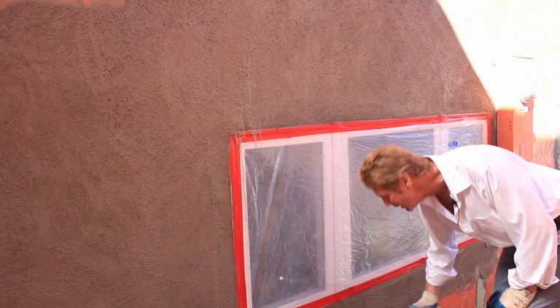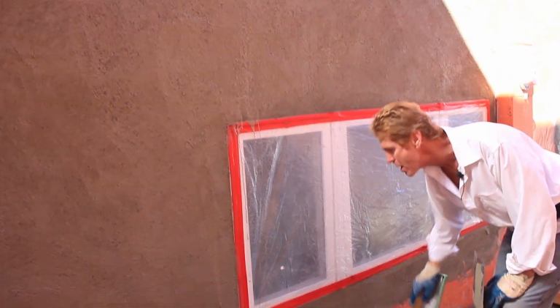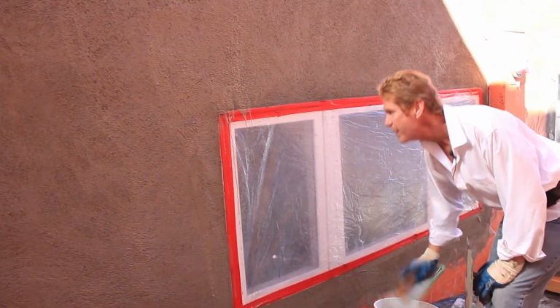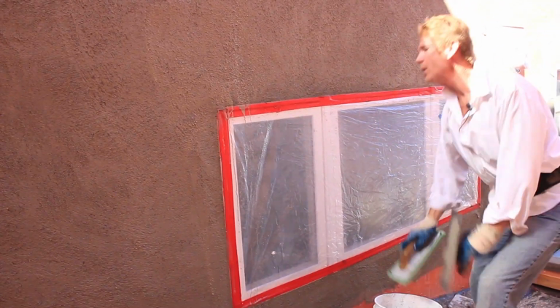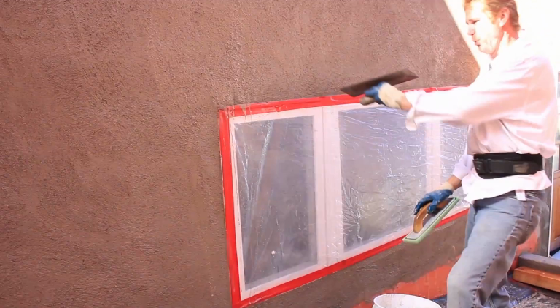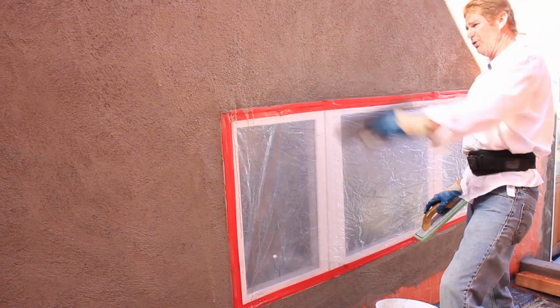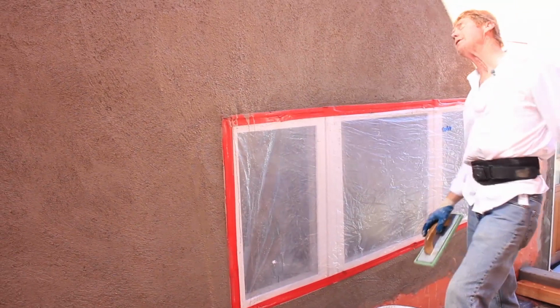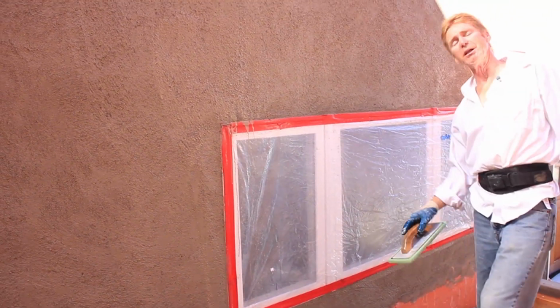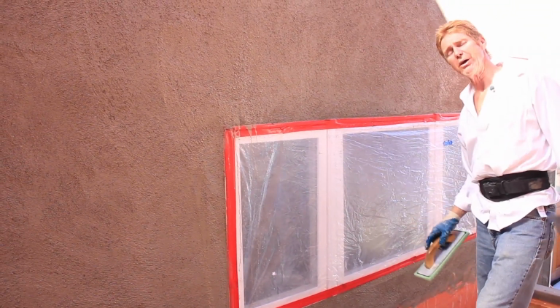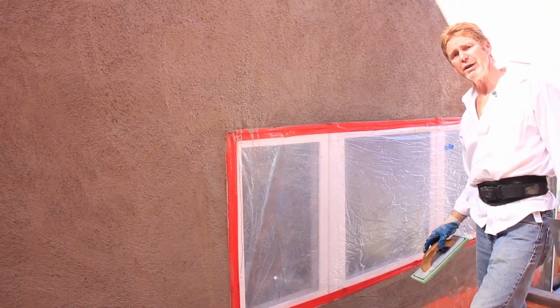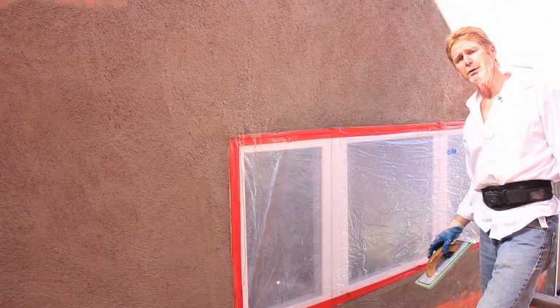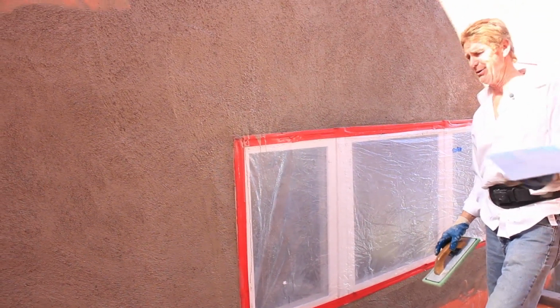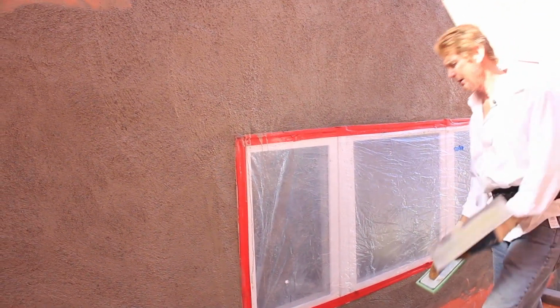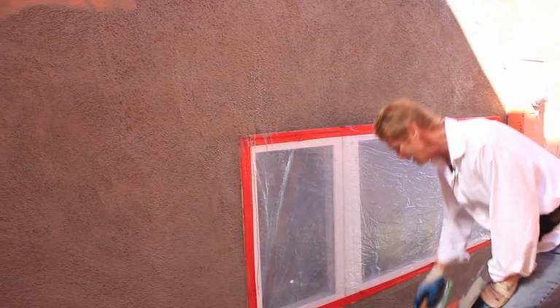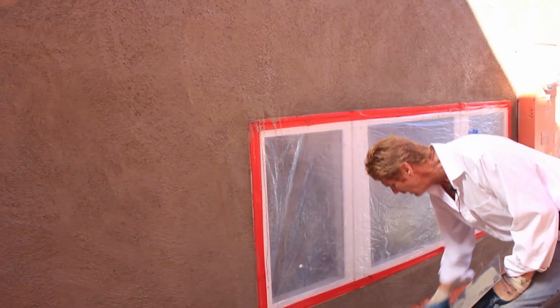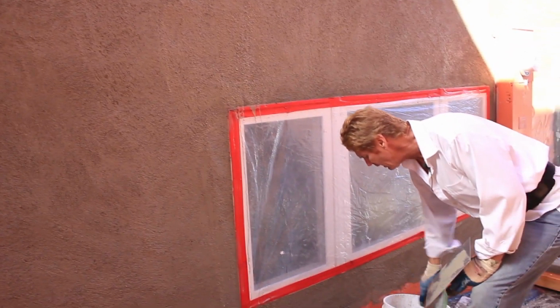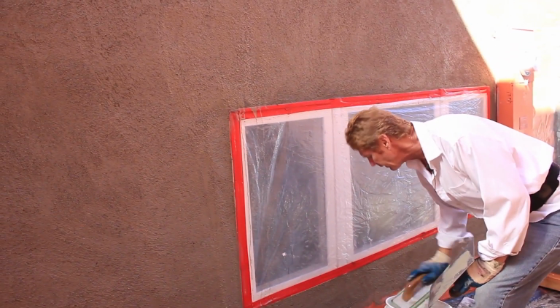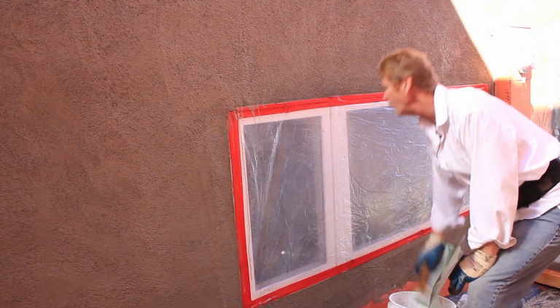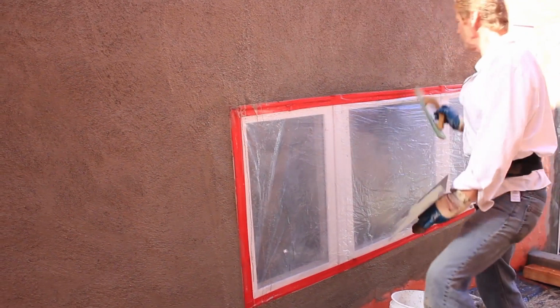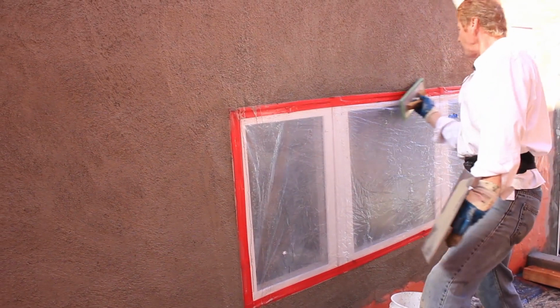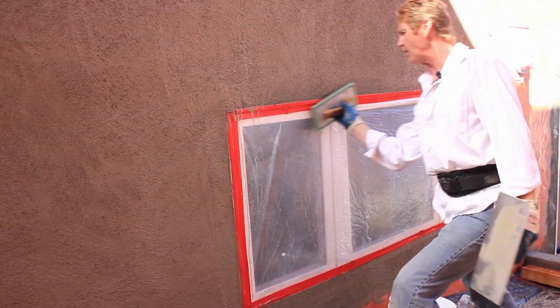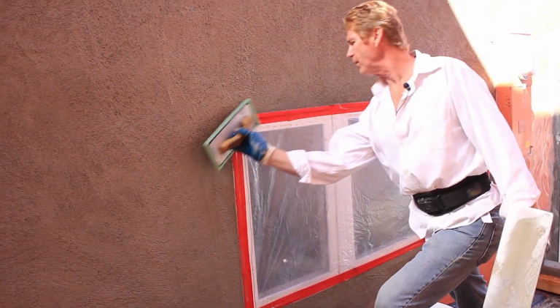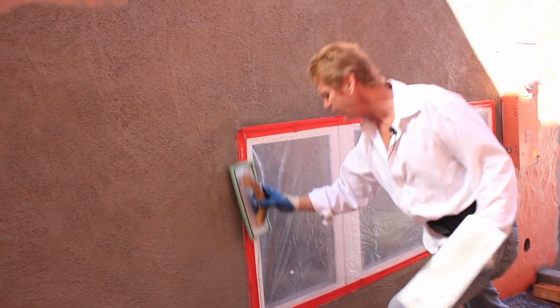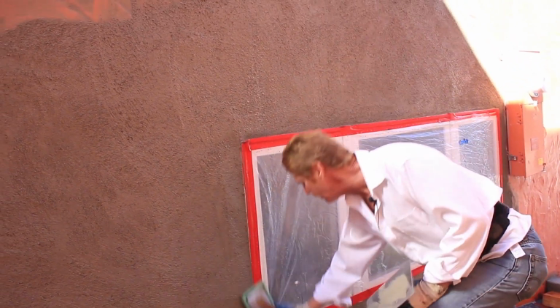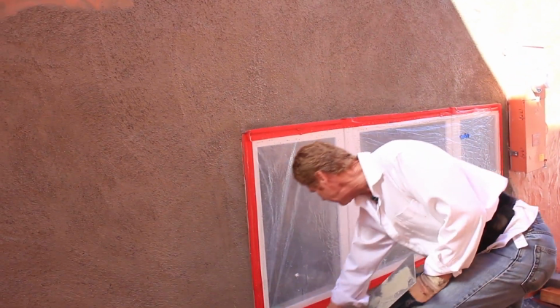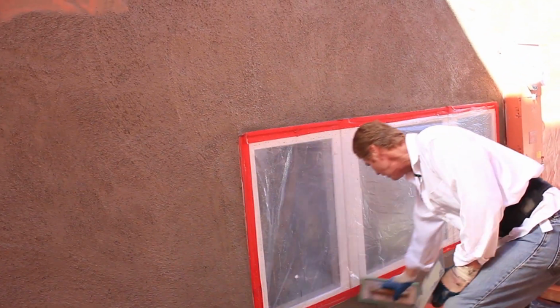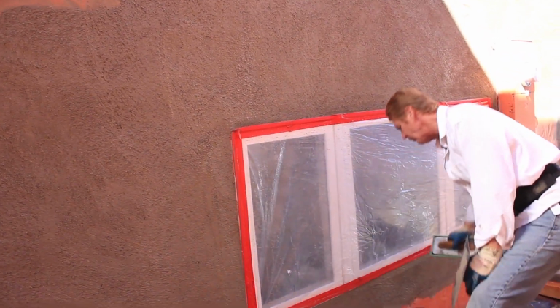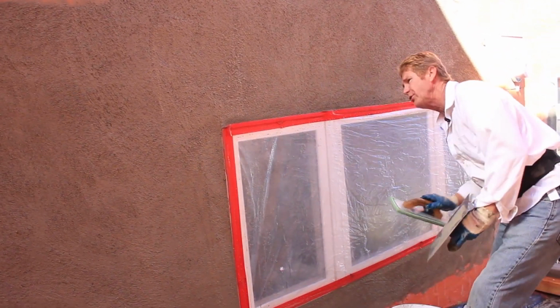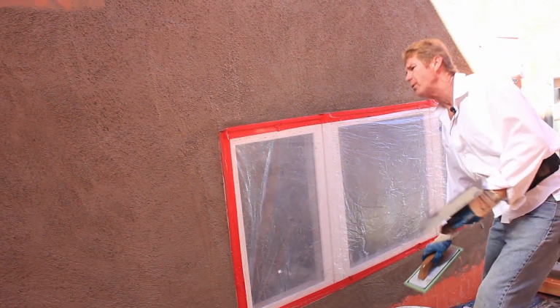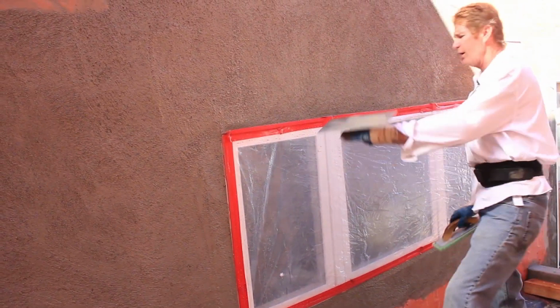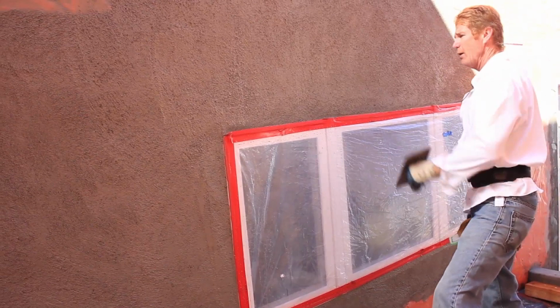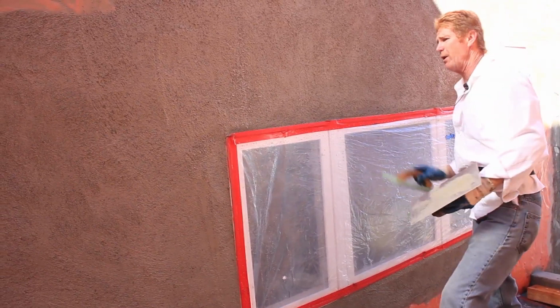When we are done, we're going to pull this tape. Is there going to be a little residue on that window? Absolutely — that's okay. What we do is take our float, keep it clean until the end of the job, then just take a towel and wipe it off.